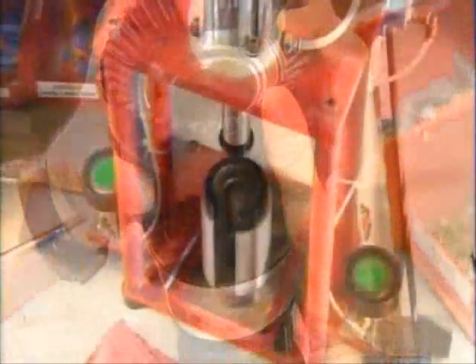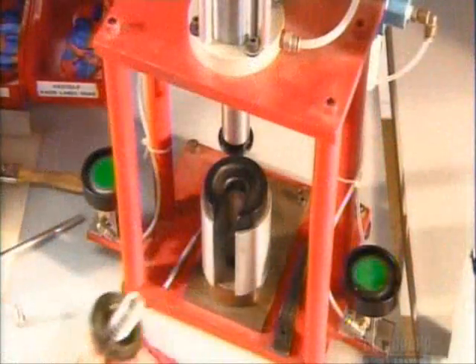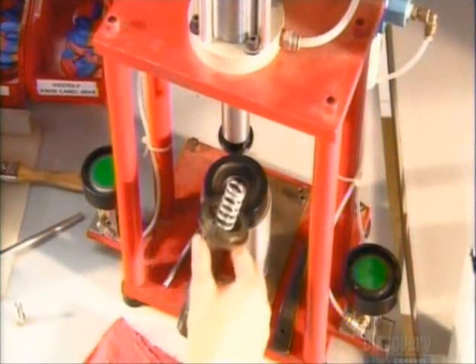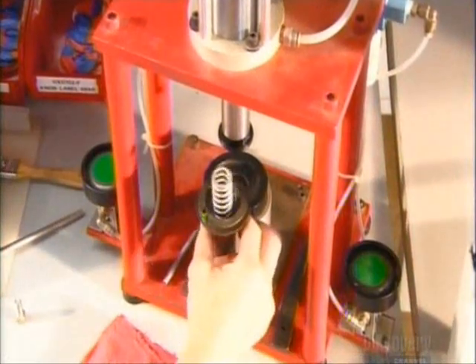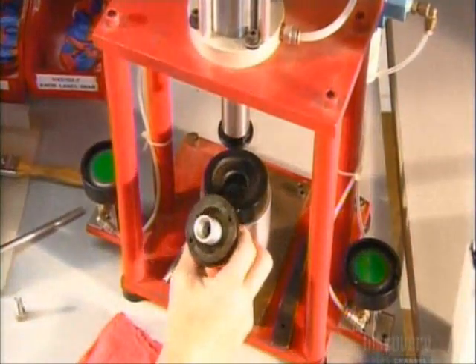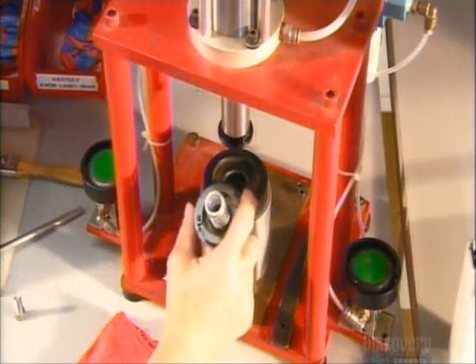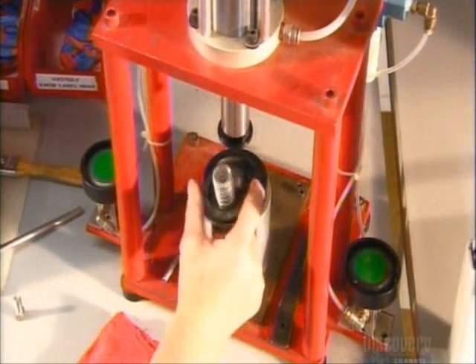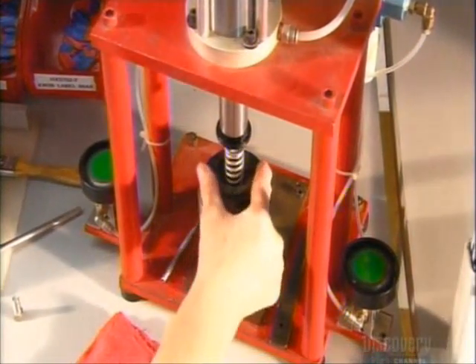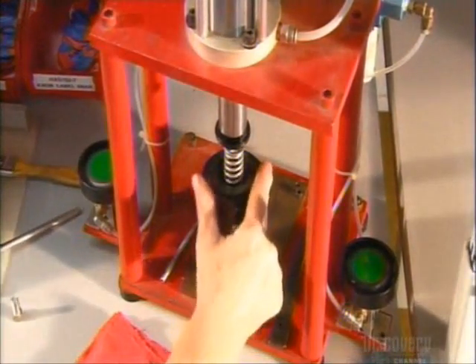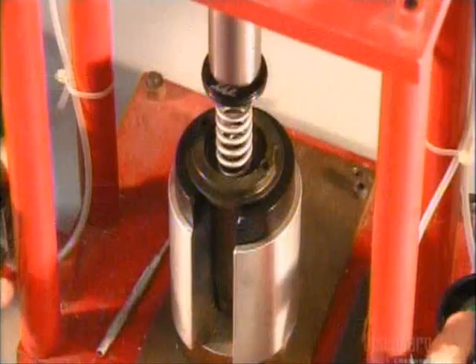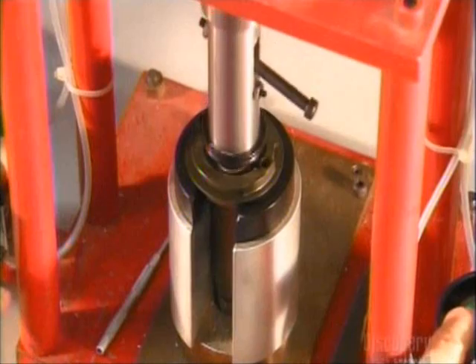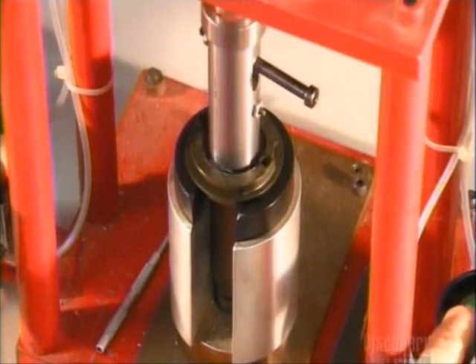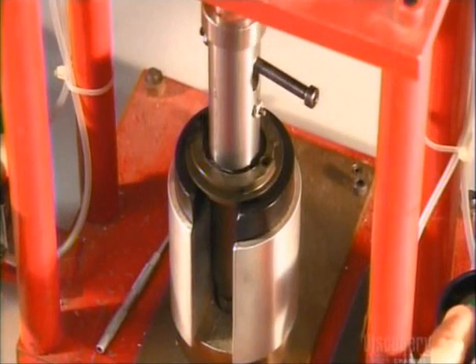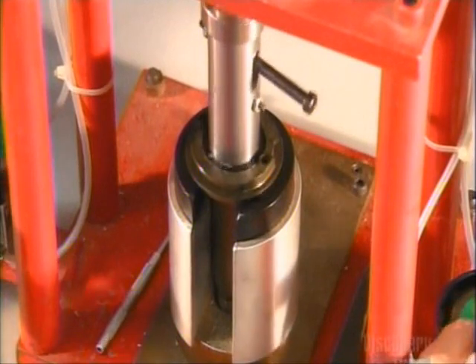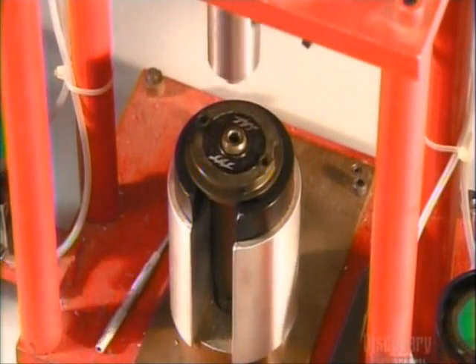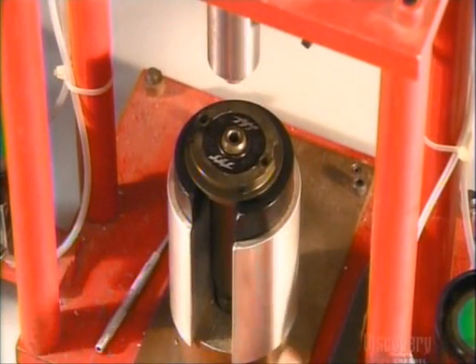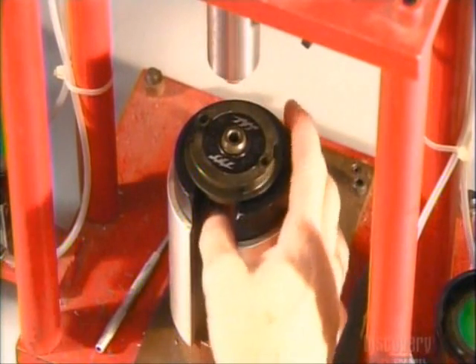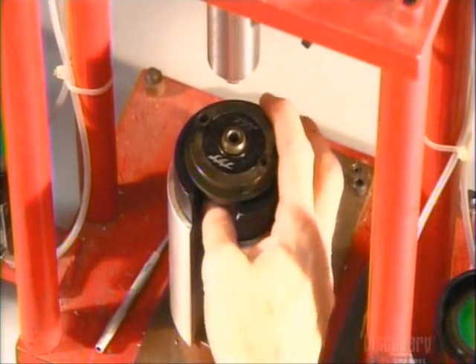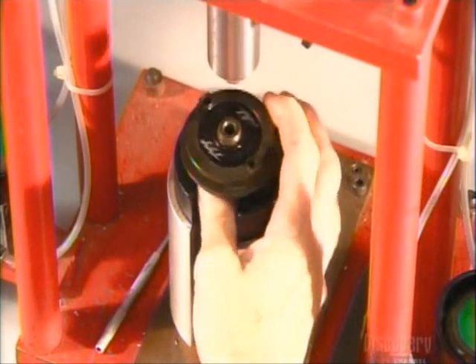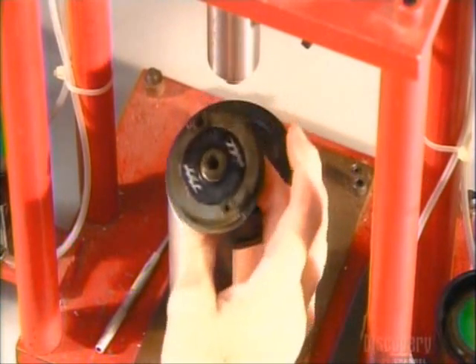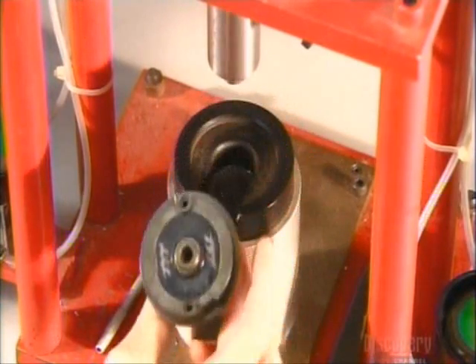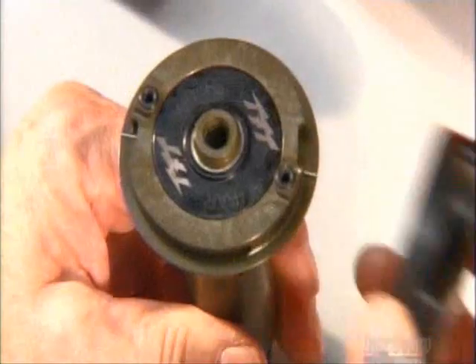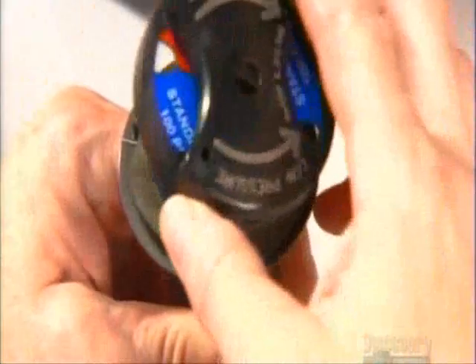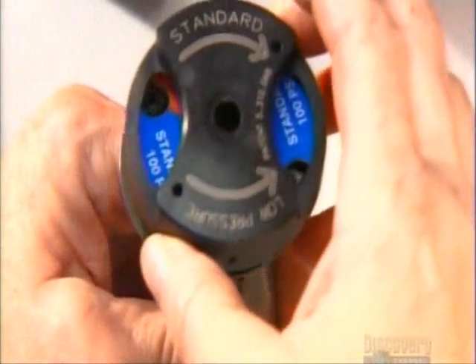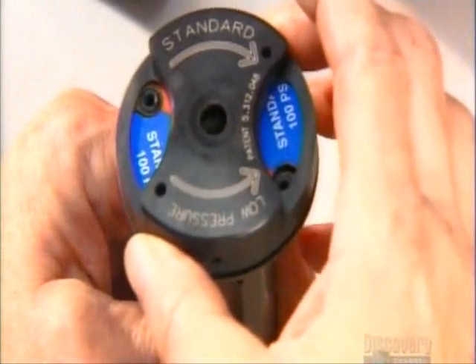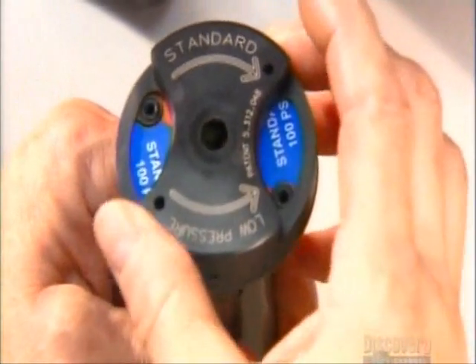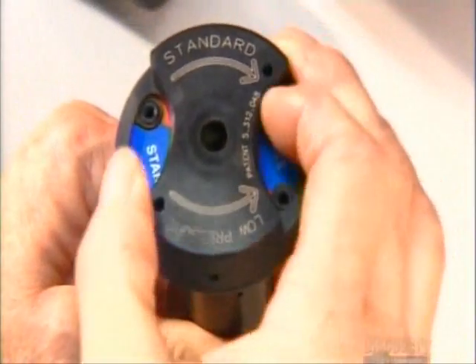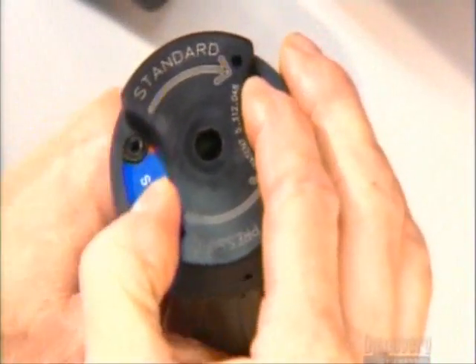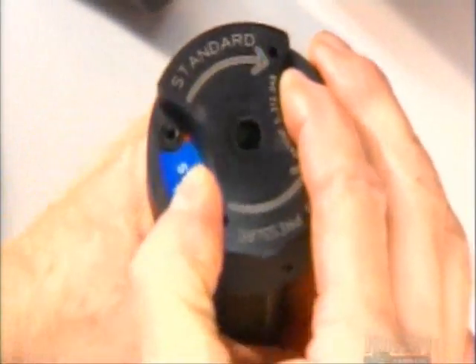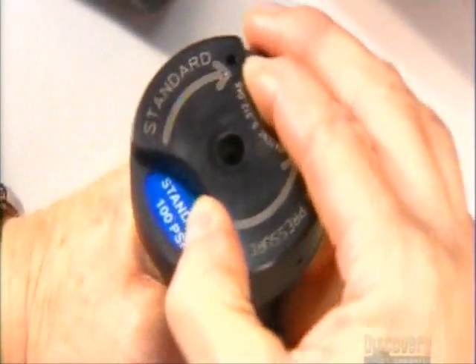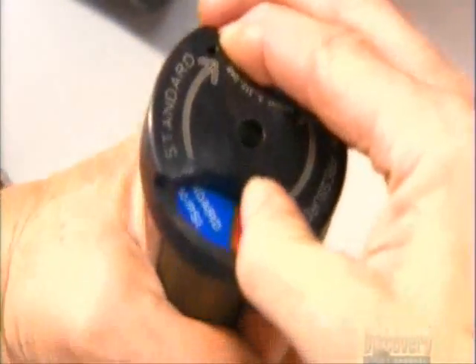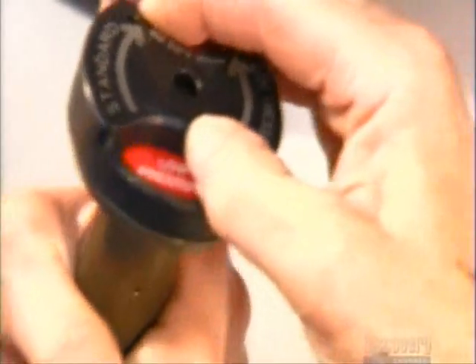Now it's time to build the sub-baffle, the nozzle component that controls water pressure. First, they insert a pressure regulation spring into the baffle body. Then snap on a knob, which changes between standard water pressure and low pressure.